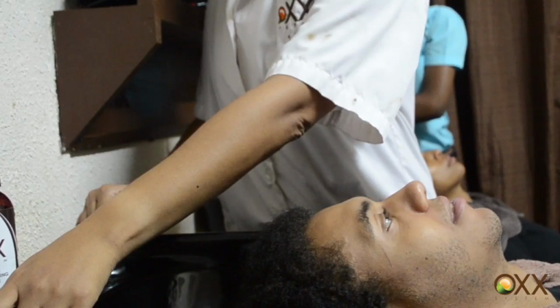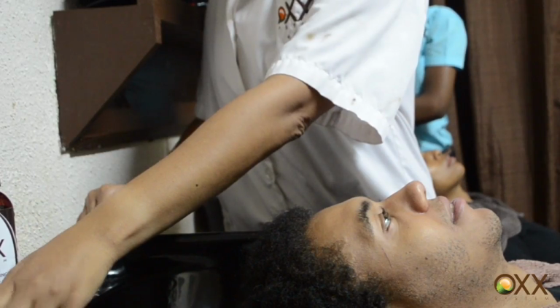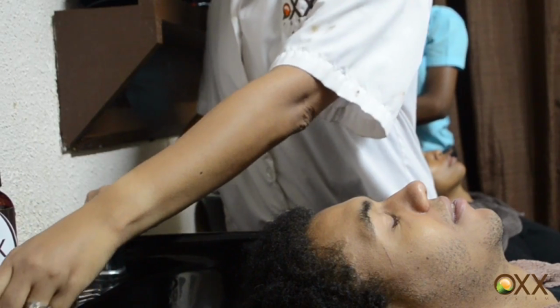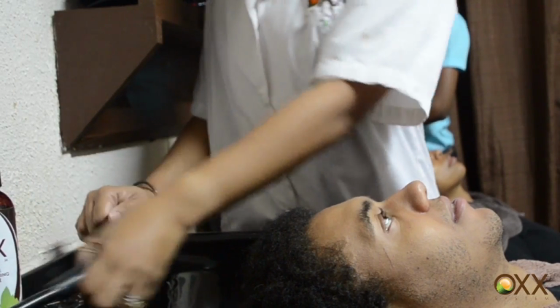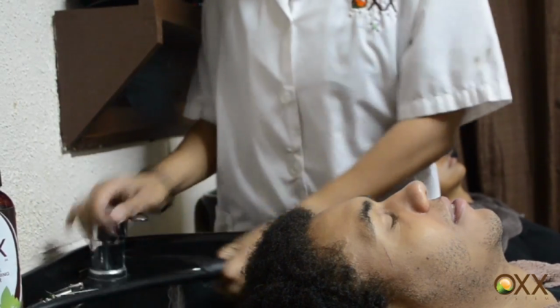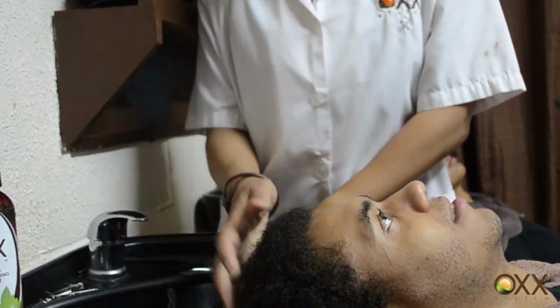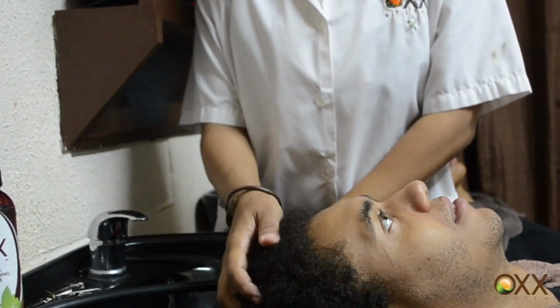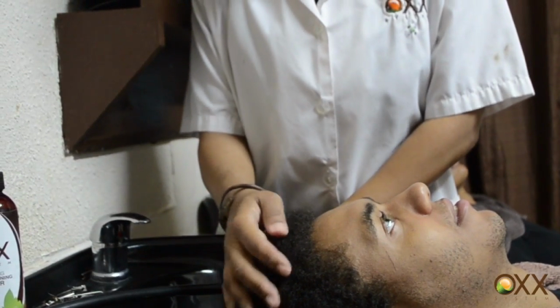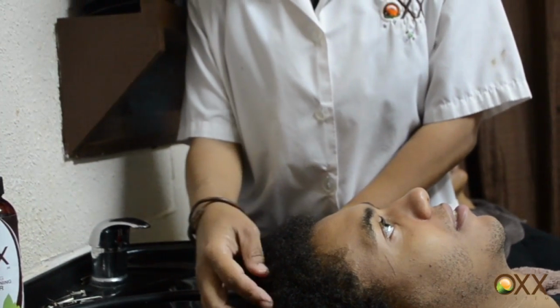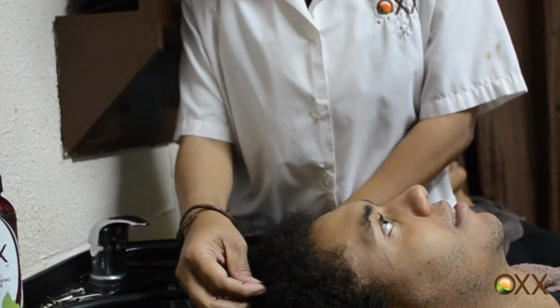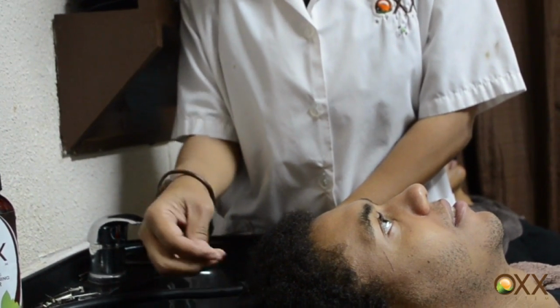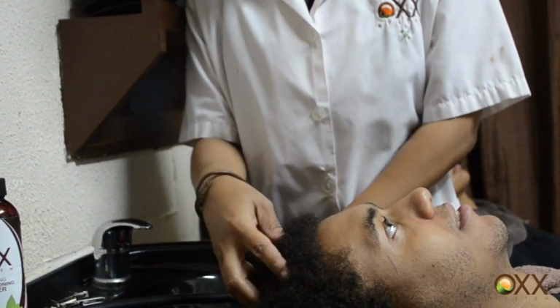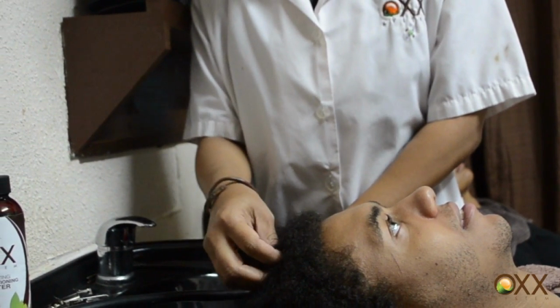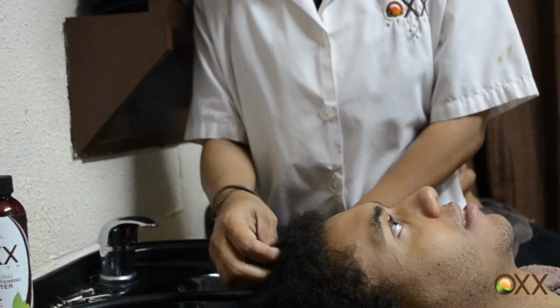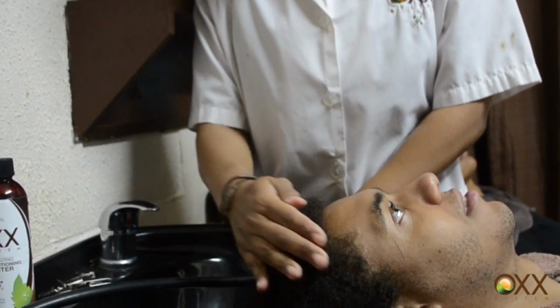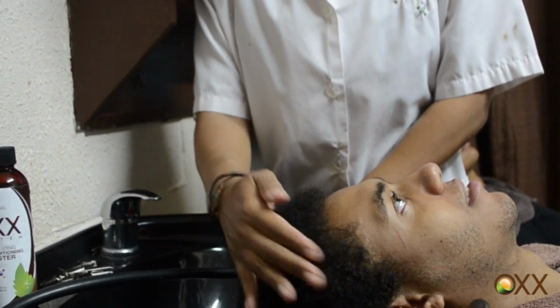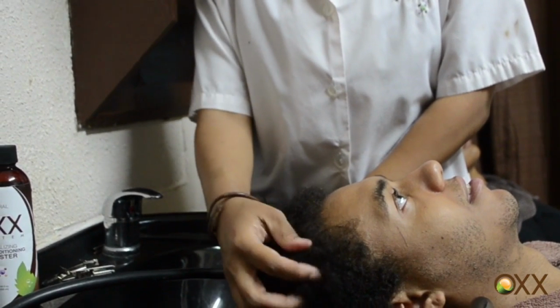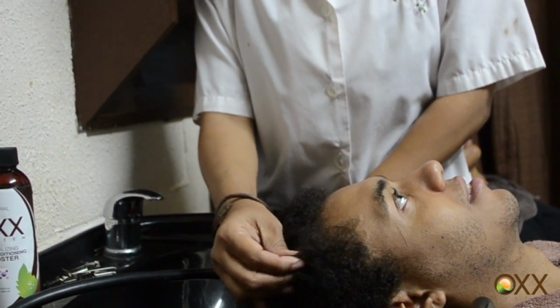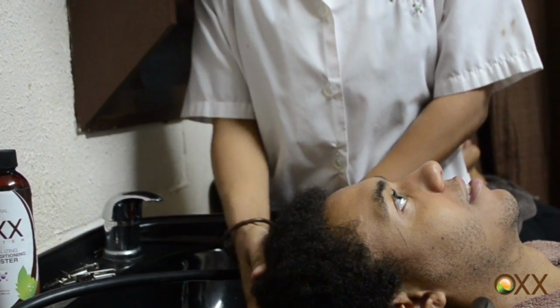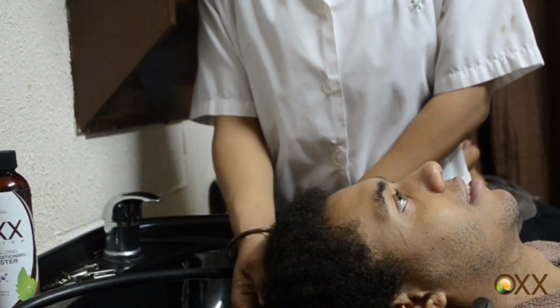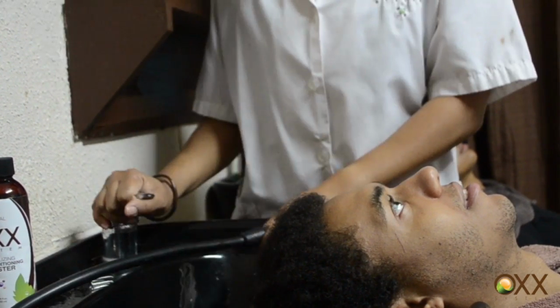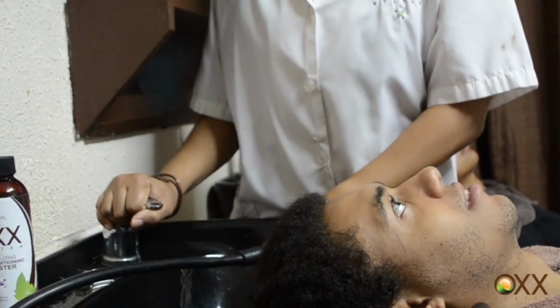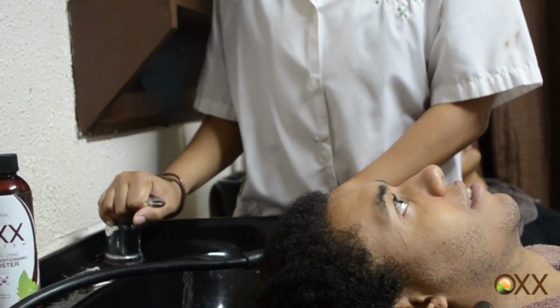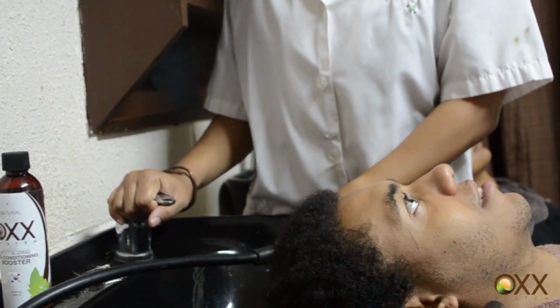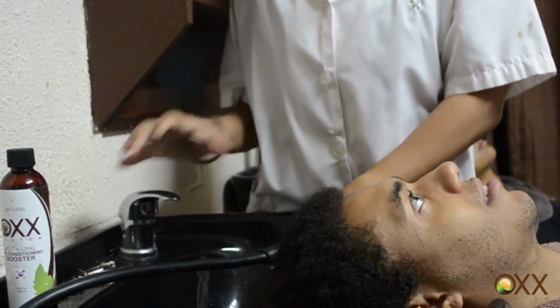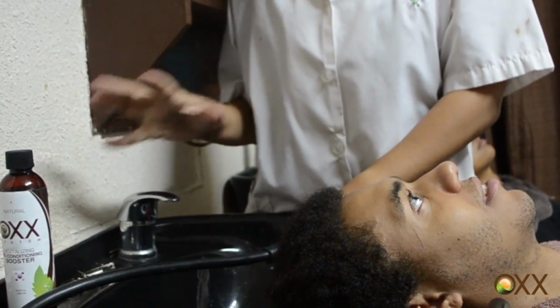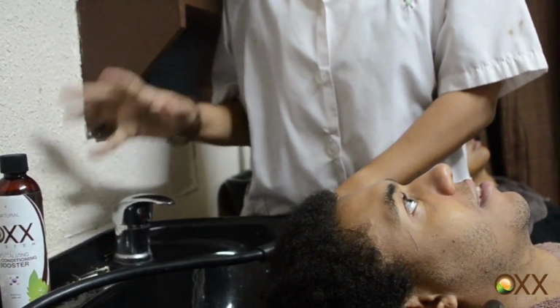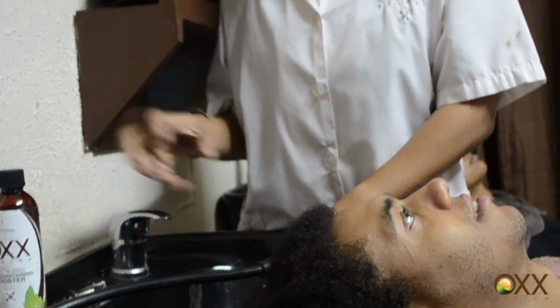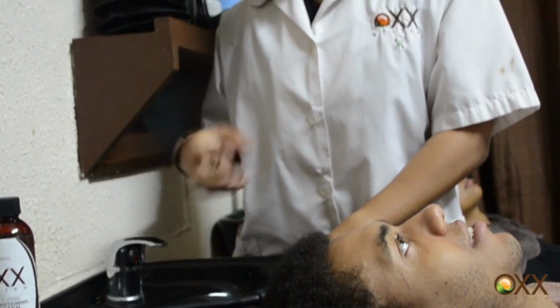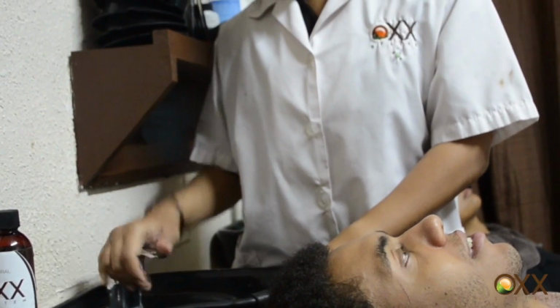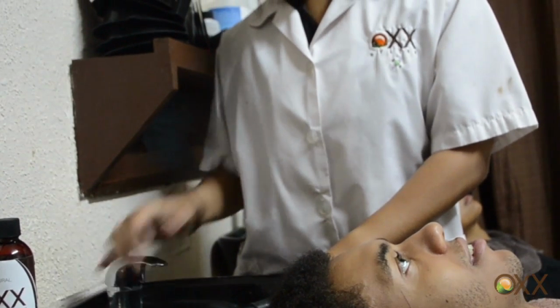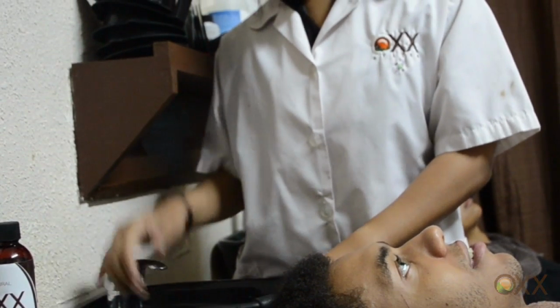Hi everyone. We are going to be shampooing Shaq's hair, which tends to be very dry. We are going to show how to shampoo without creating tangles.